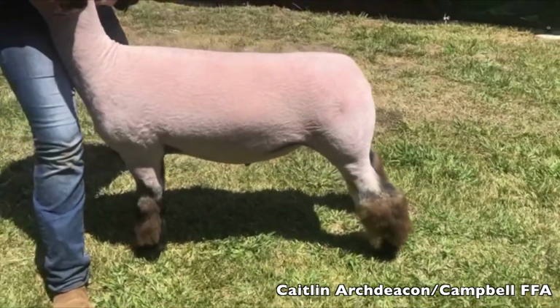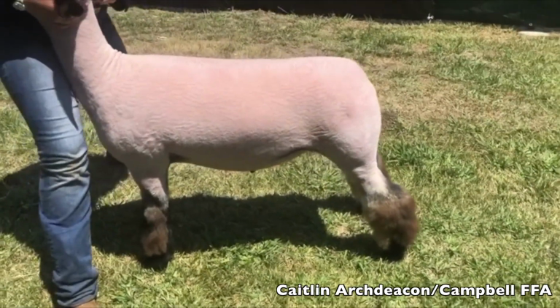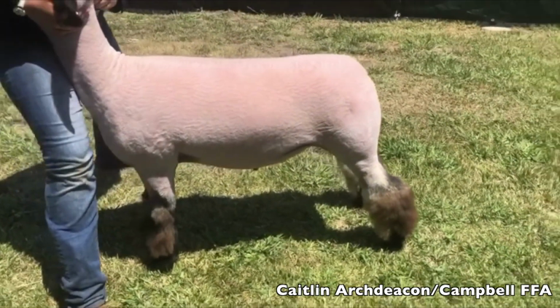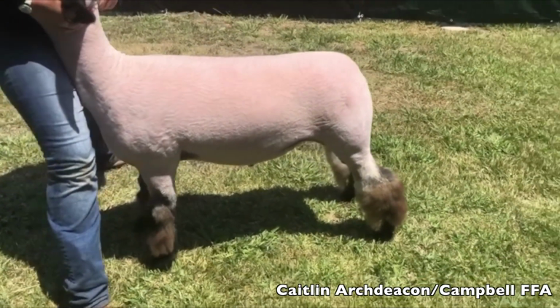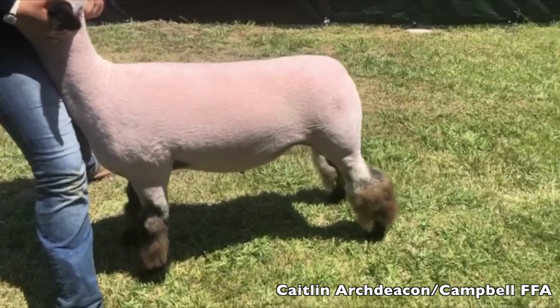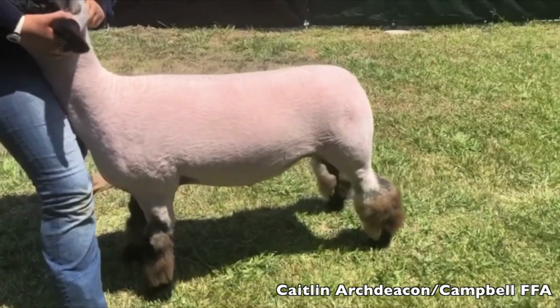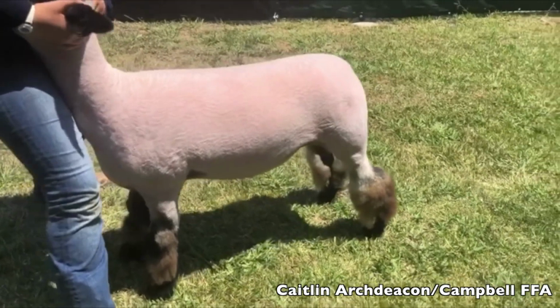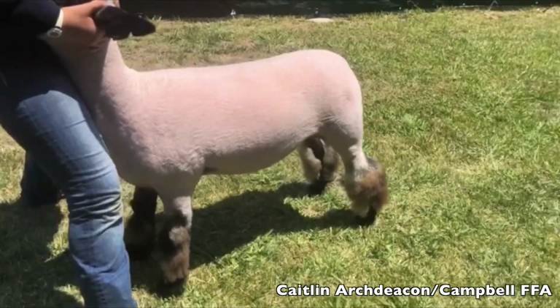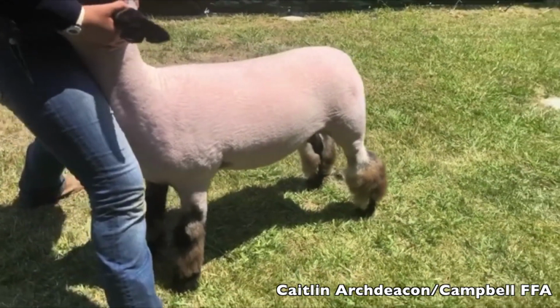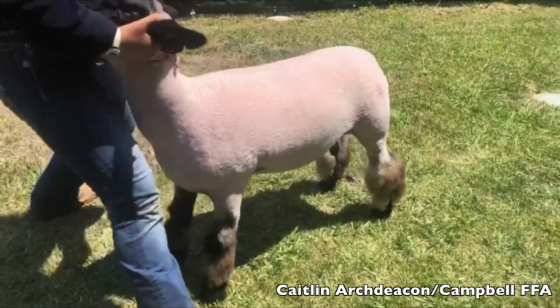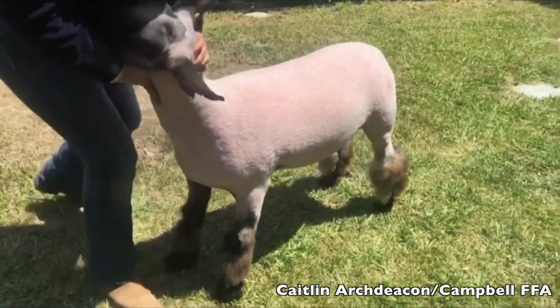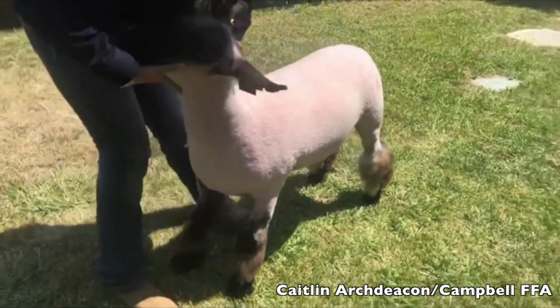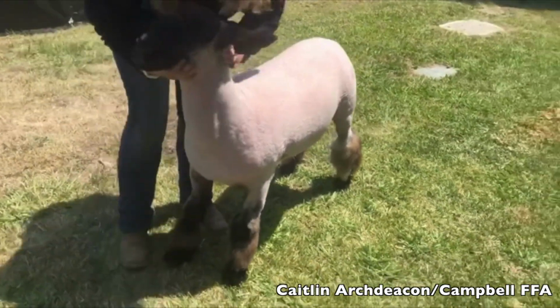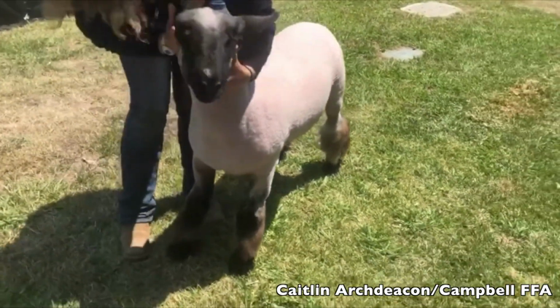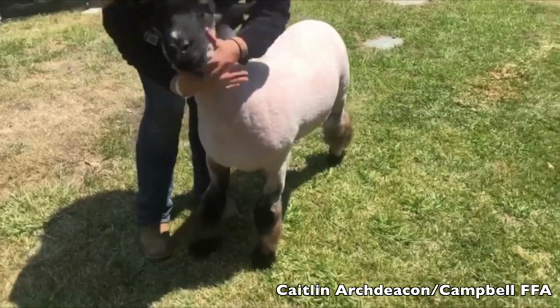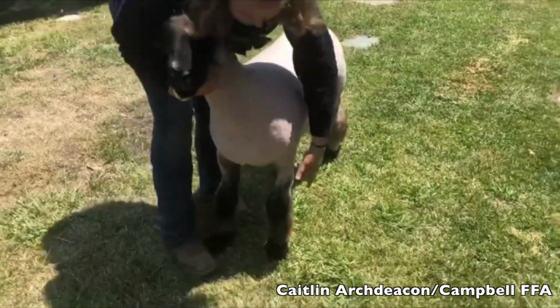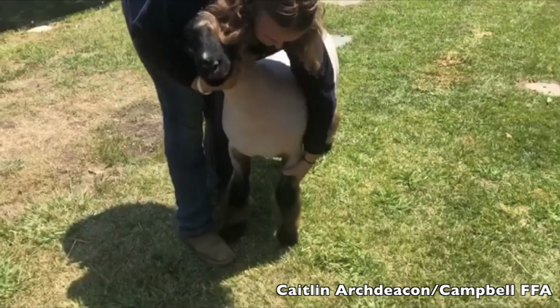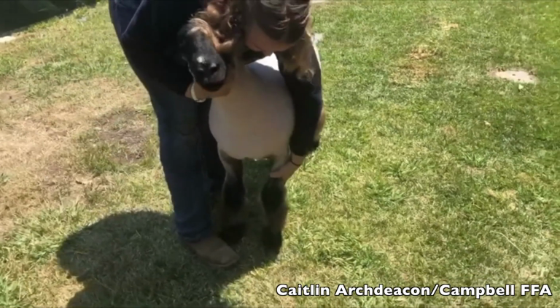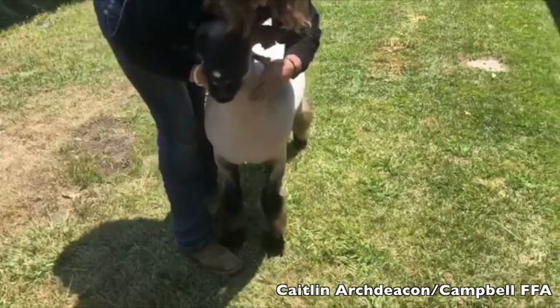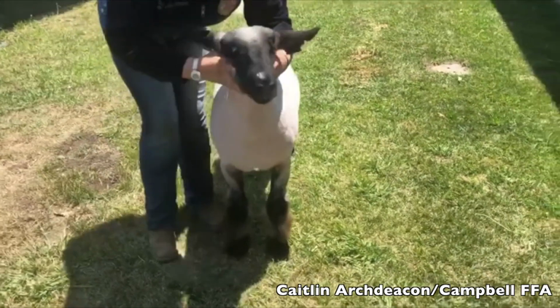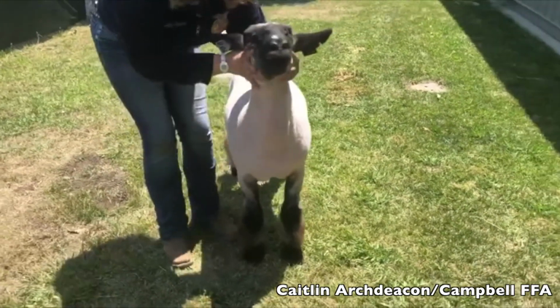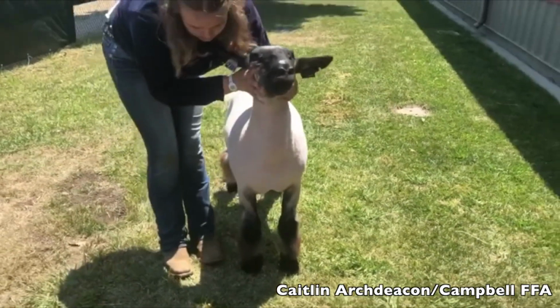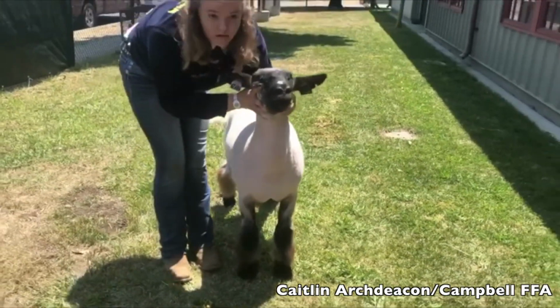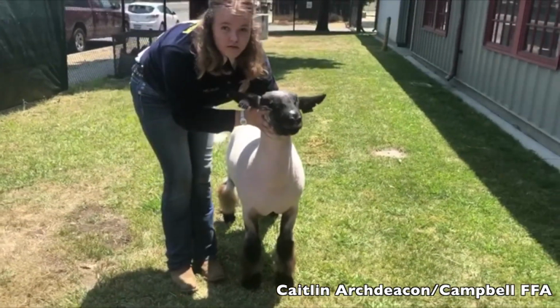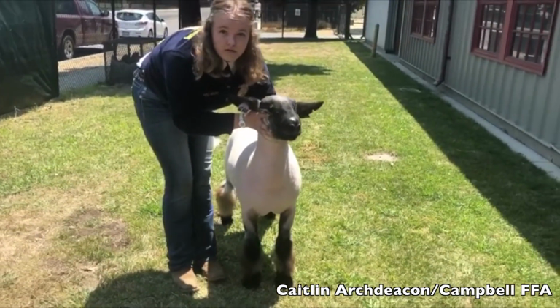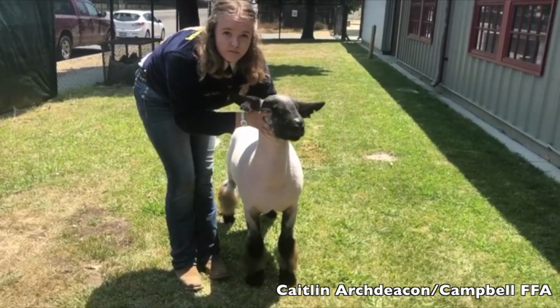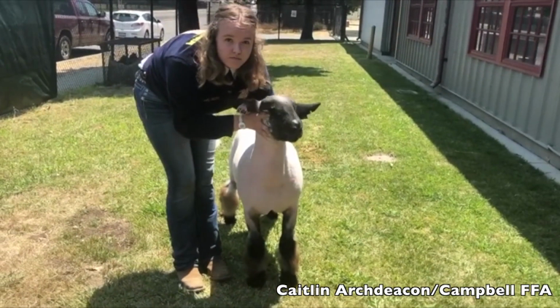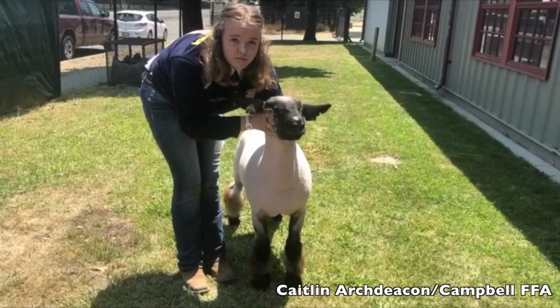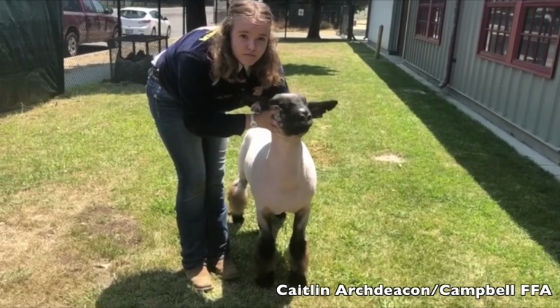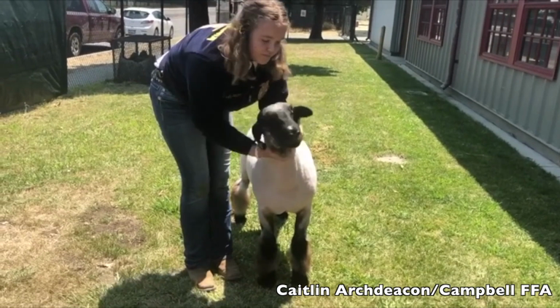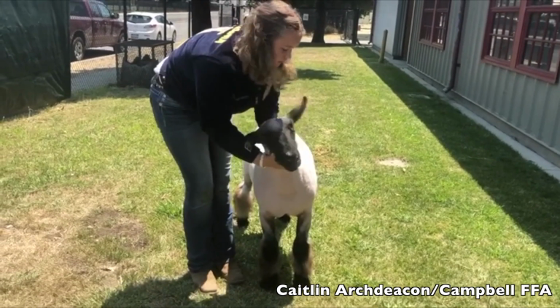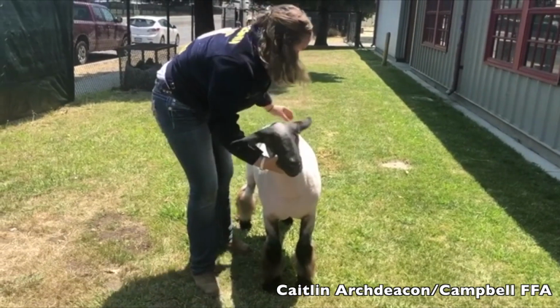Compared to his side view picture where he looked a little more down-fronted, I like to look at all these different views and make sure that I'm getting a good look at the lamb, just in case the kids didn't get quite the picture that they wanted from one view or another.